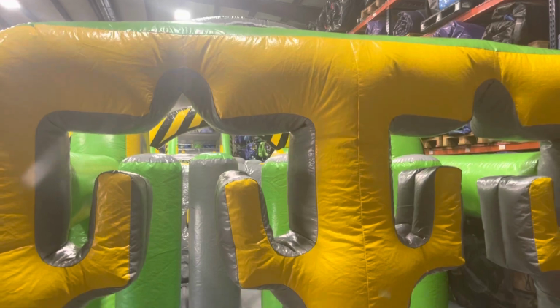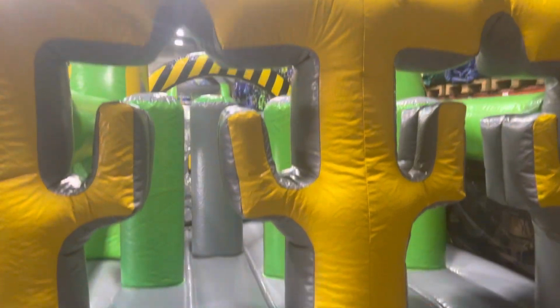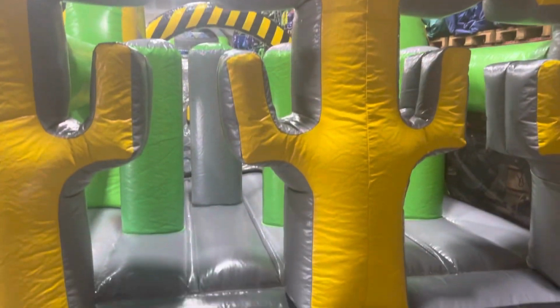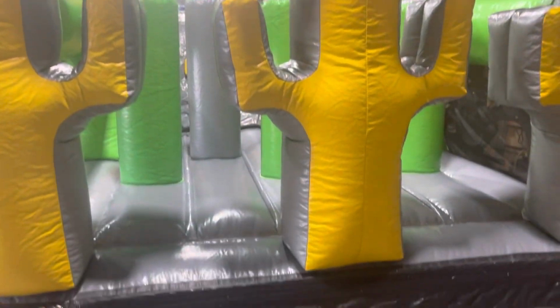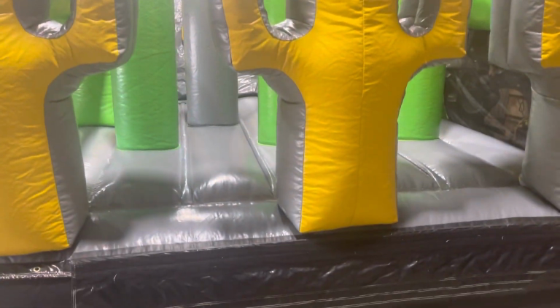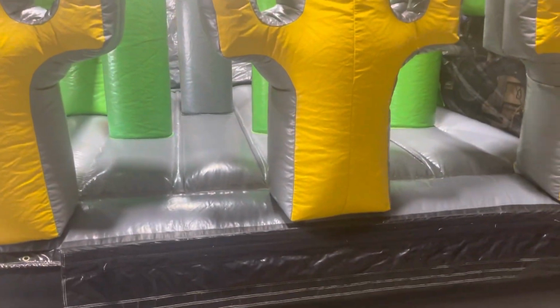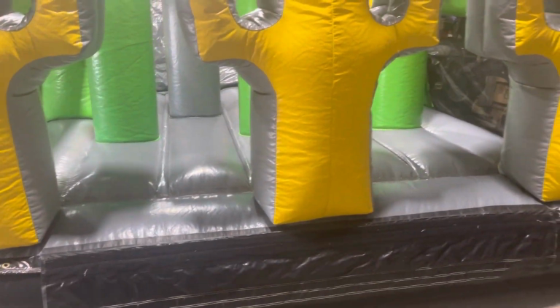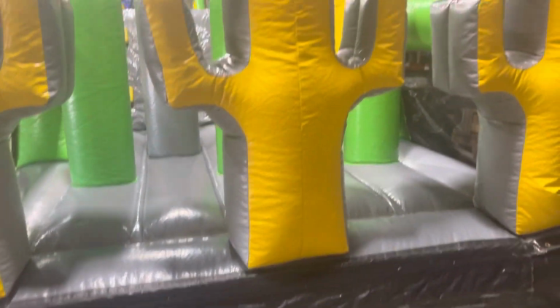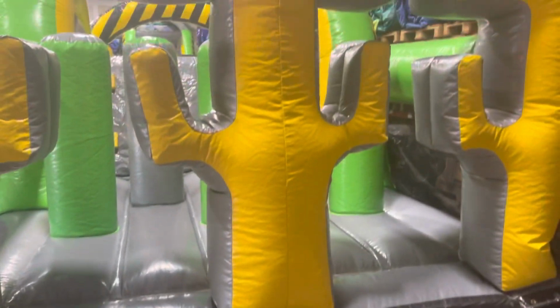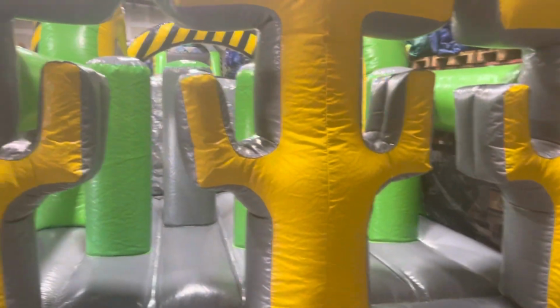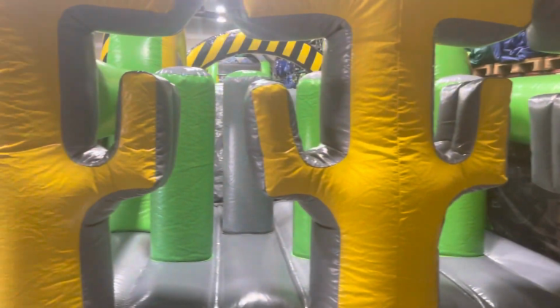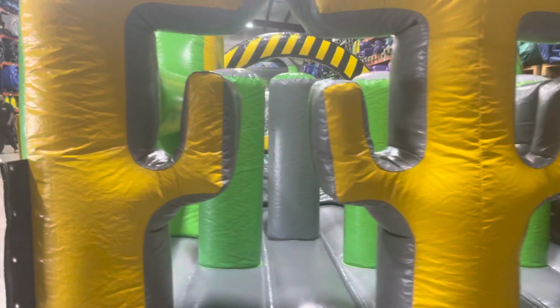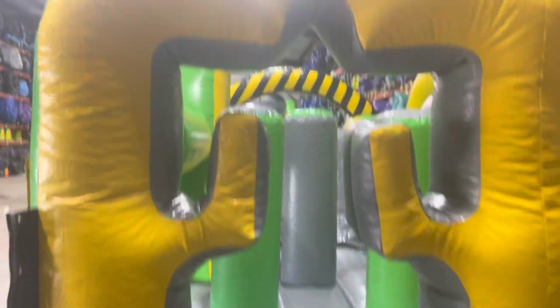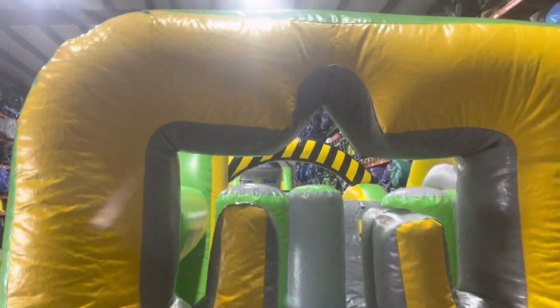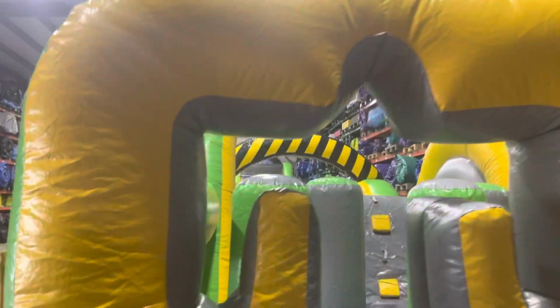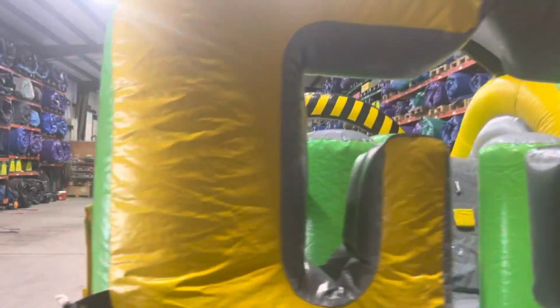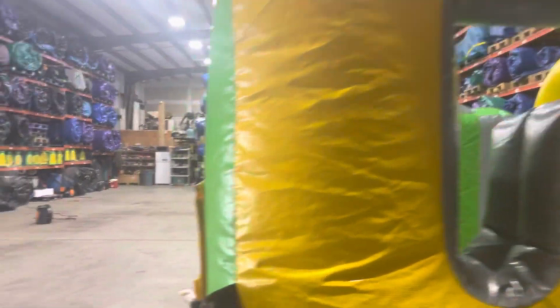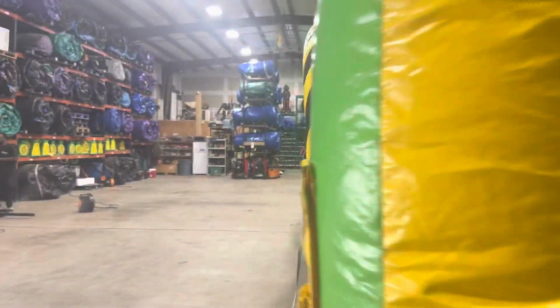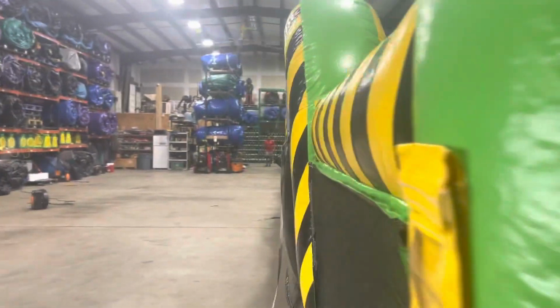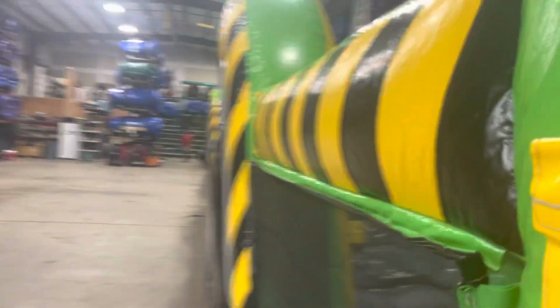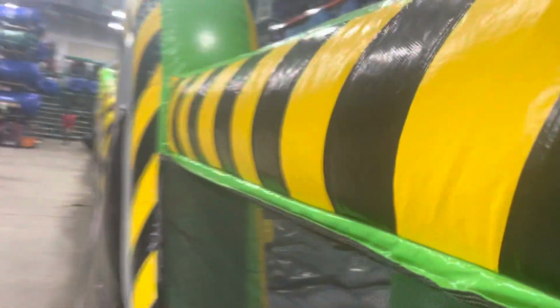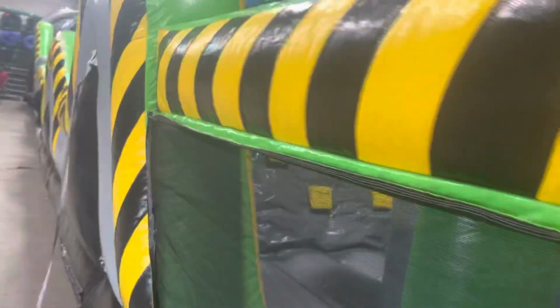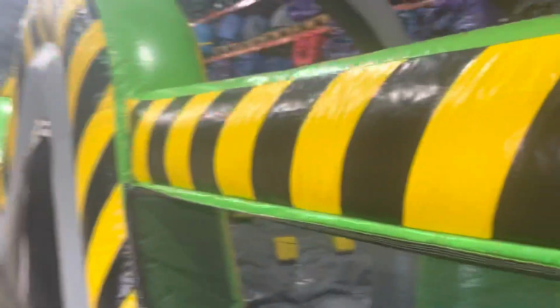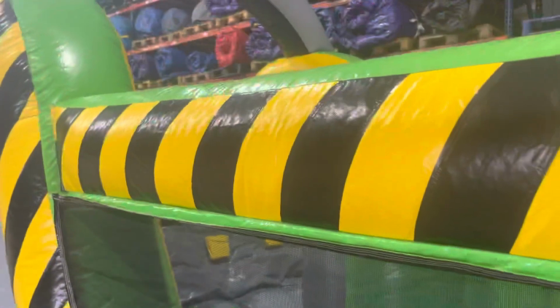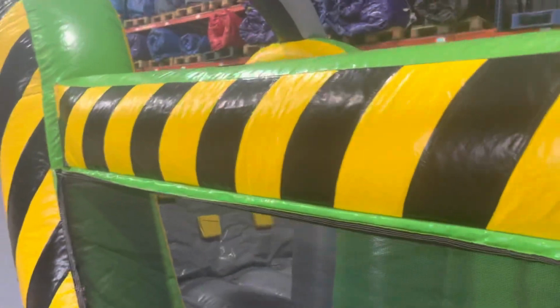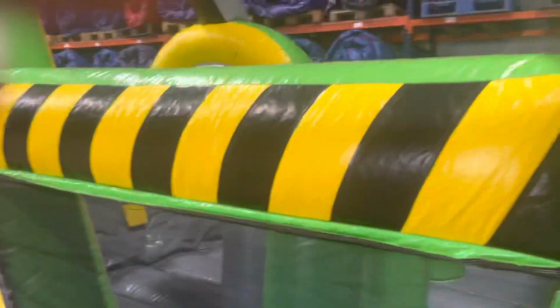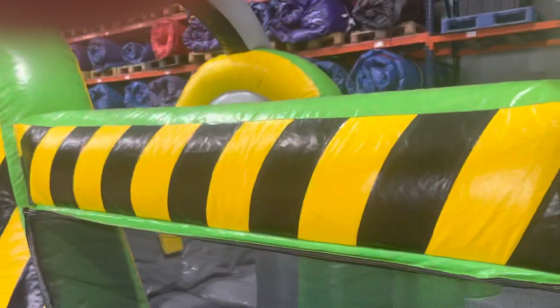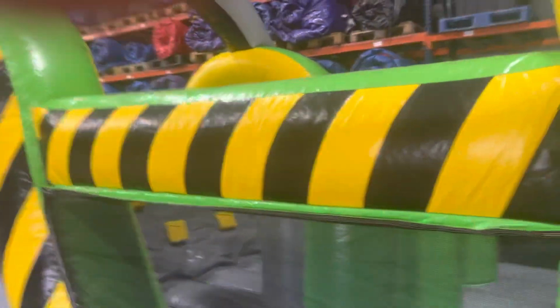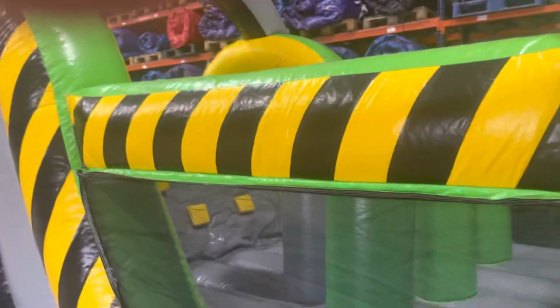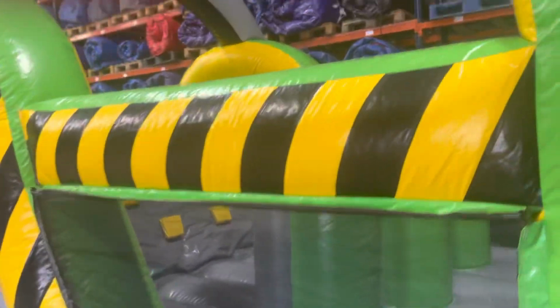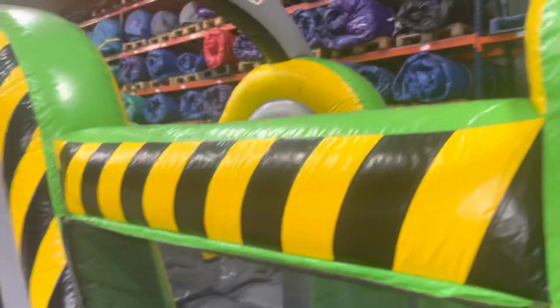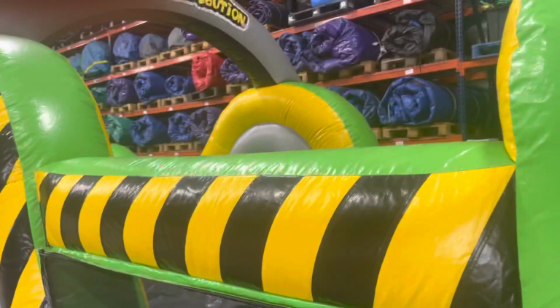About to Bounce Inflatable Rentals. This is our 95-foot obstacle course. I have to show you from this view because it's so long it takes up most of our warehouse. Now I'll go up in the forklift and show you a higher view. It's our 95-foot radical obstacle course.